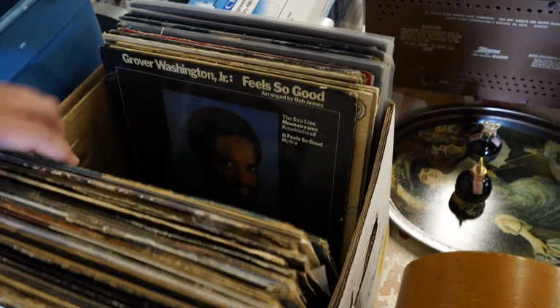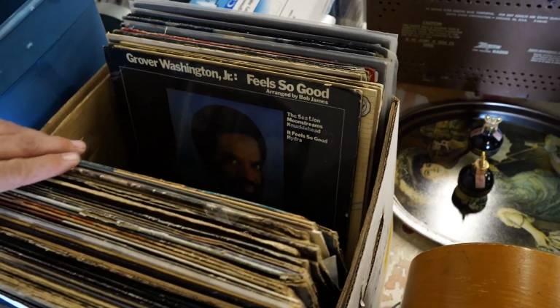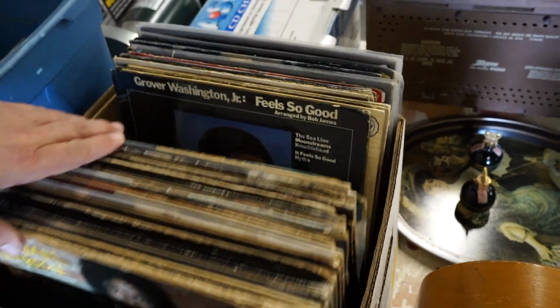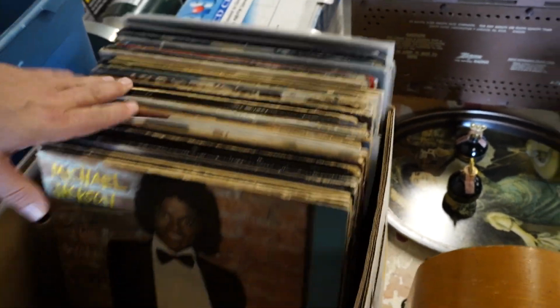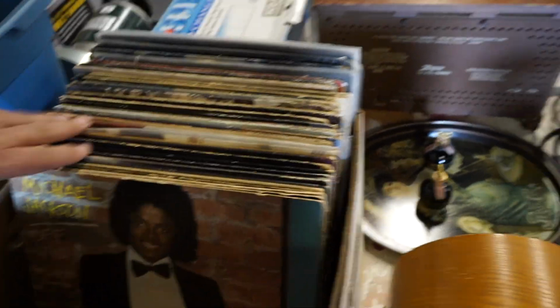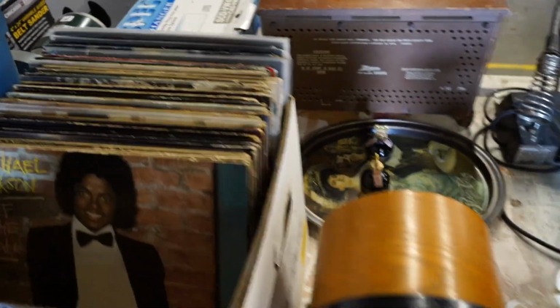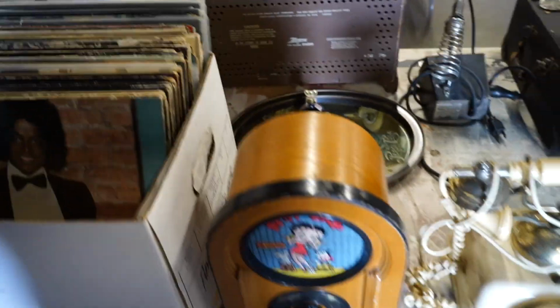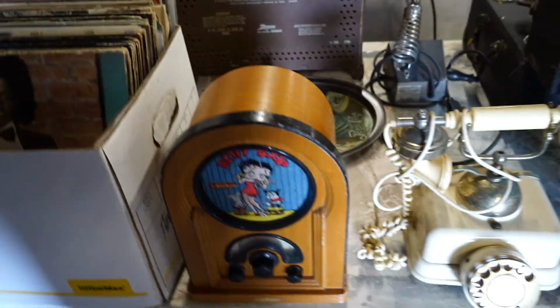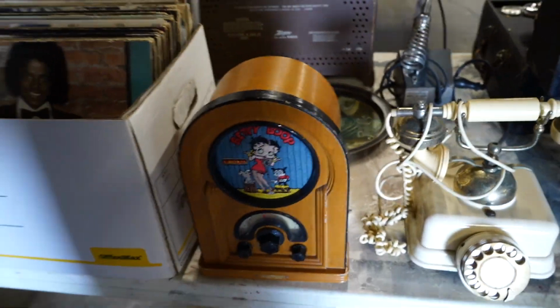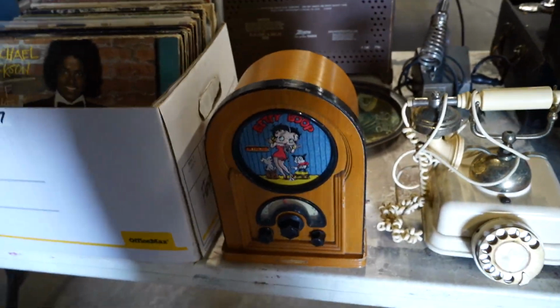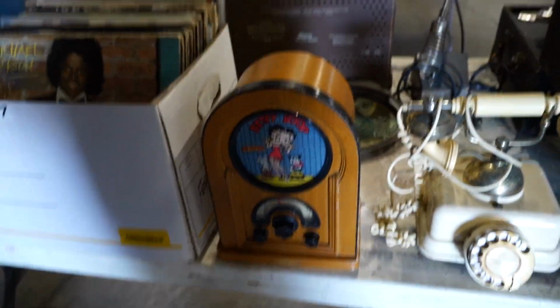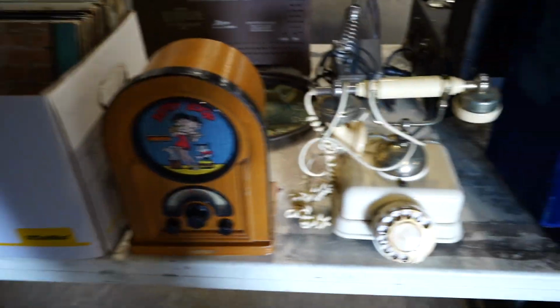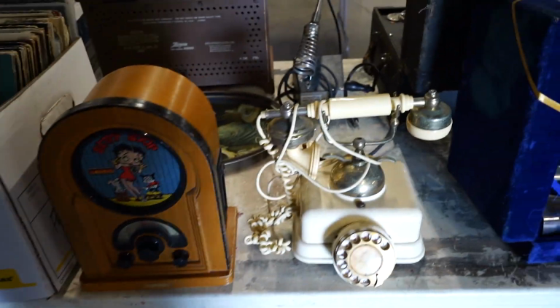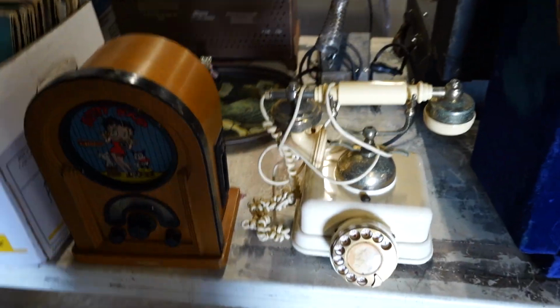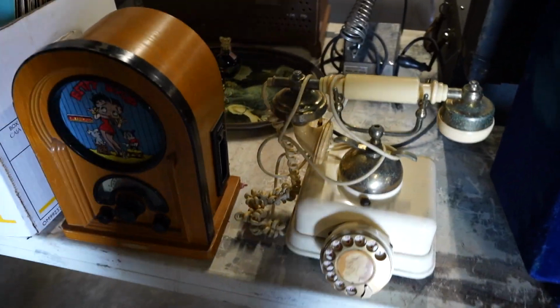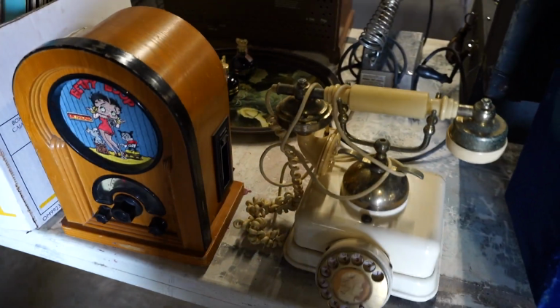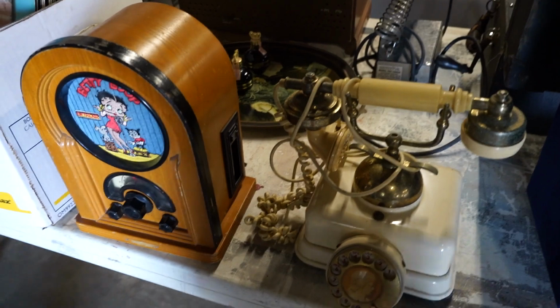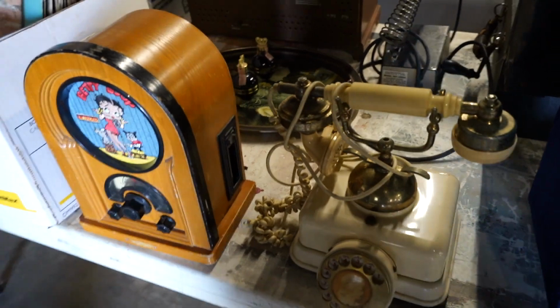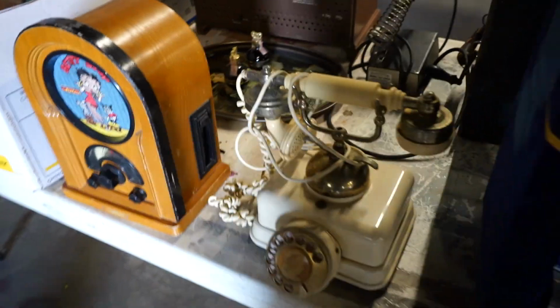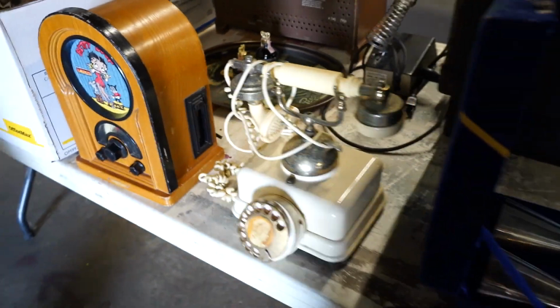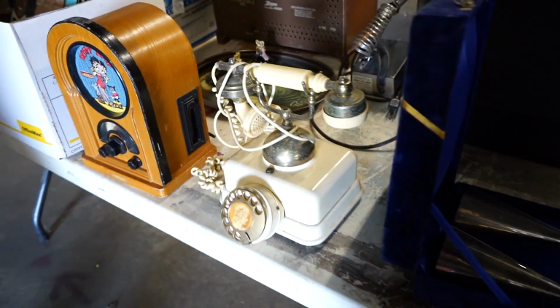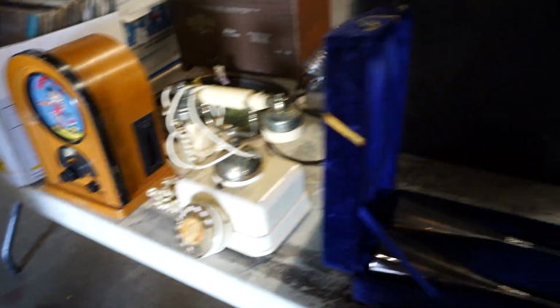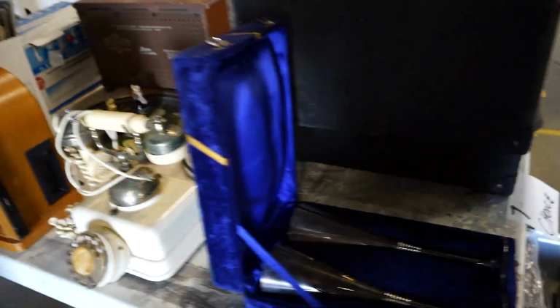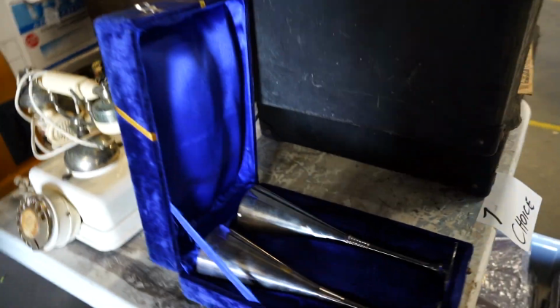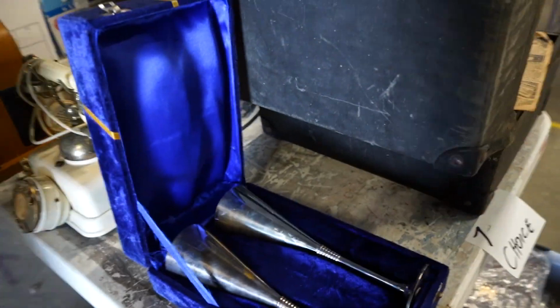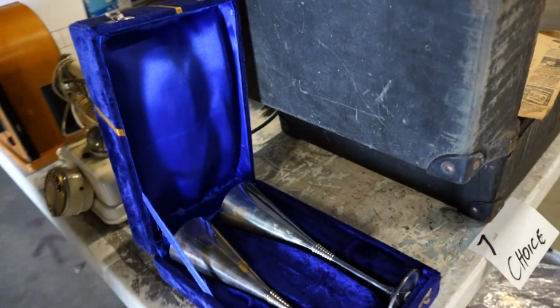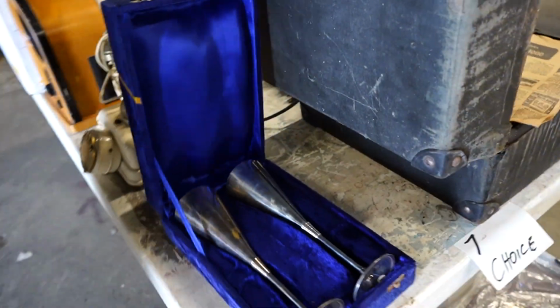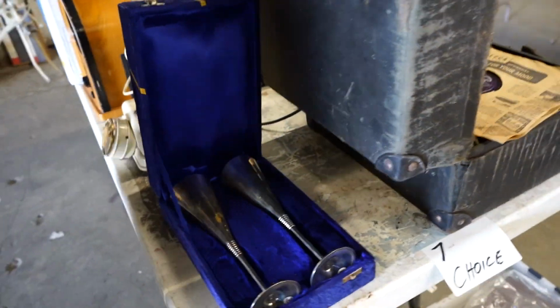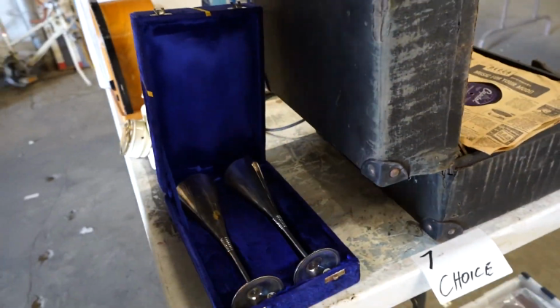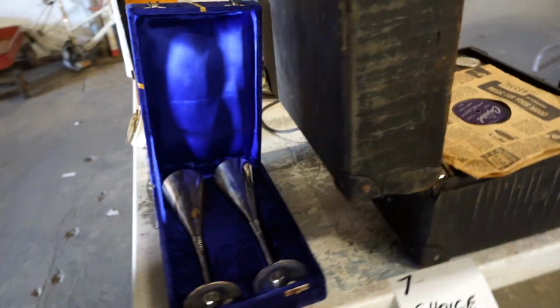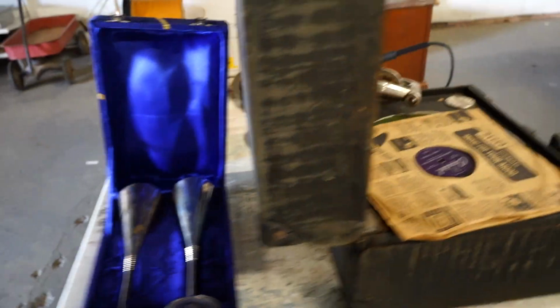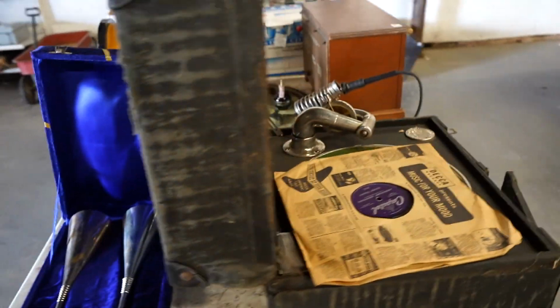There's a hundred dollar box at least, I bet. All the Betty Boop stuff.